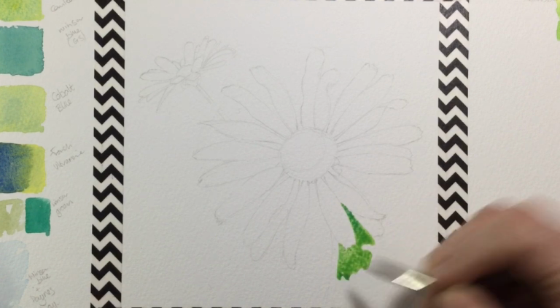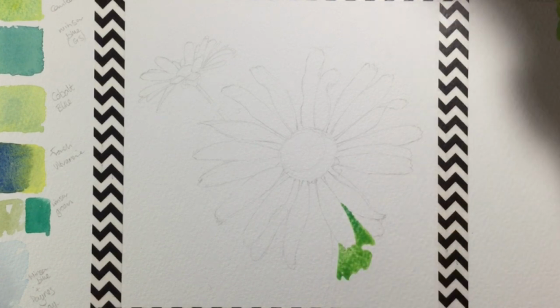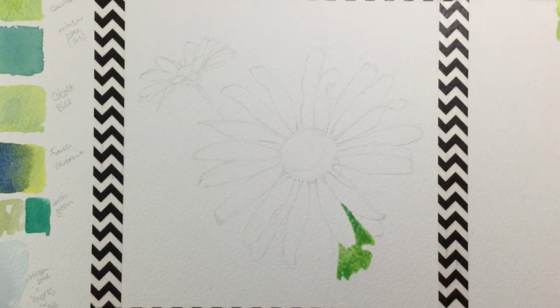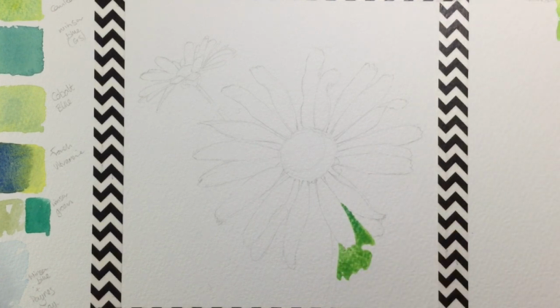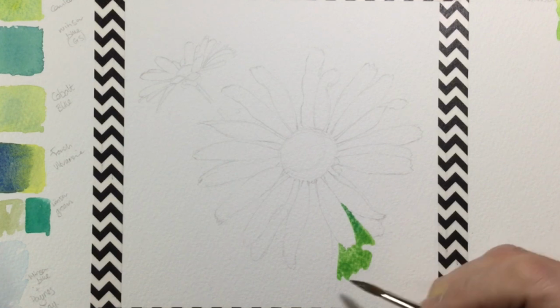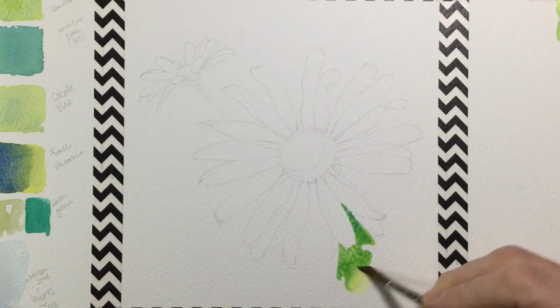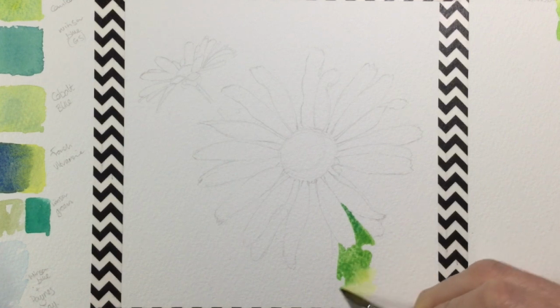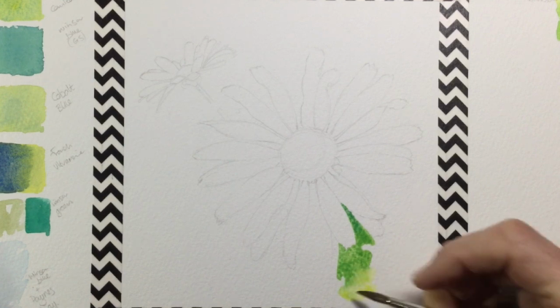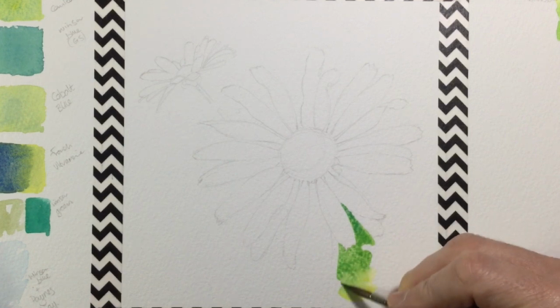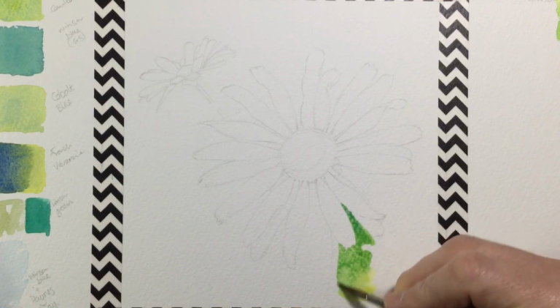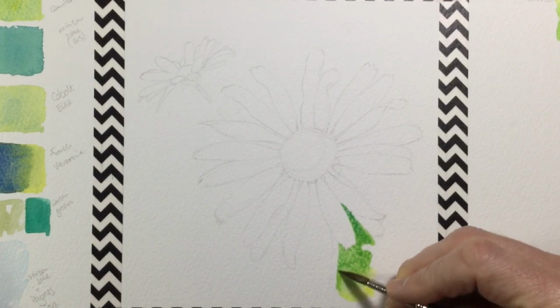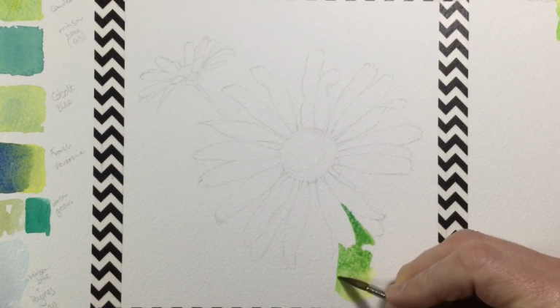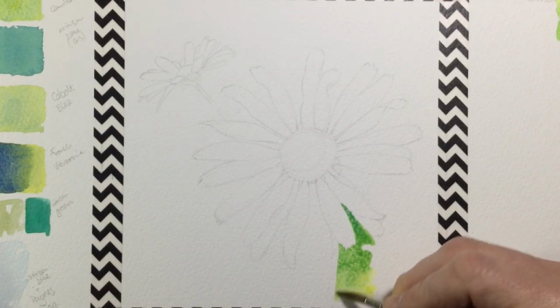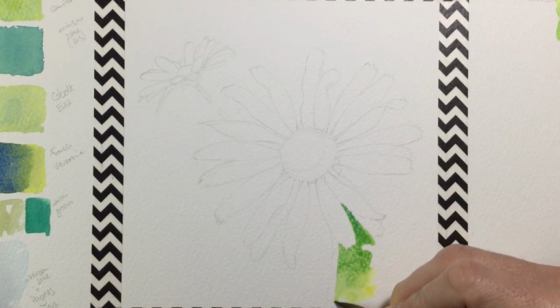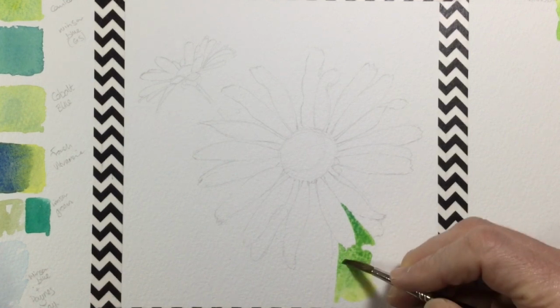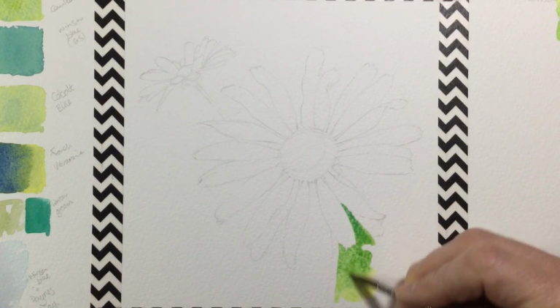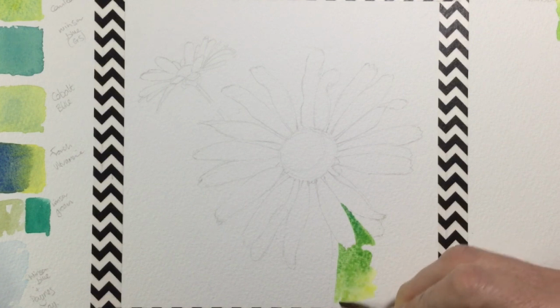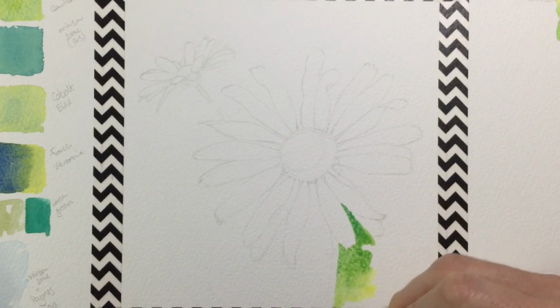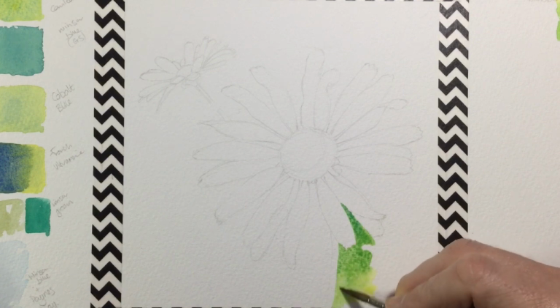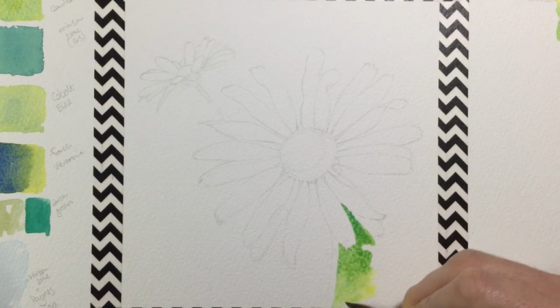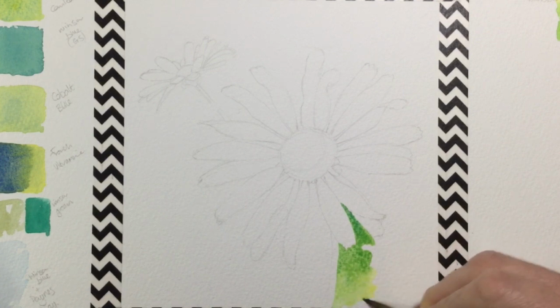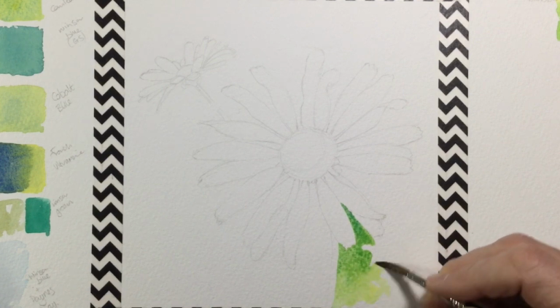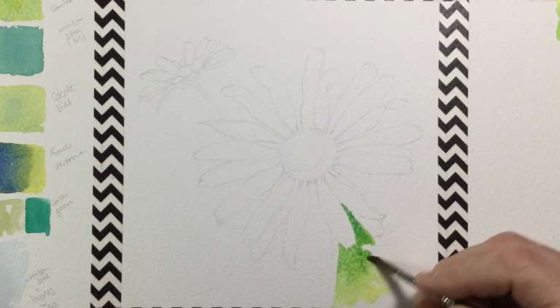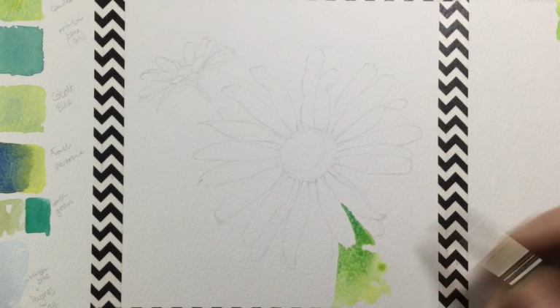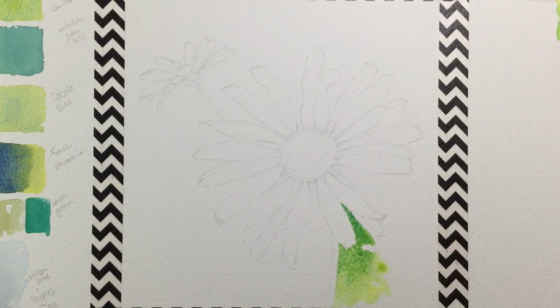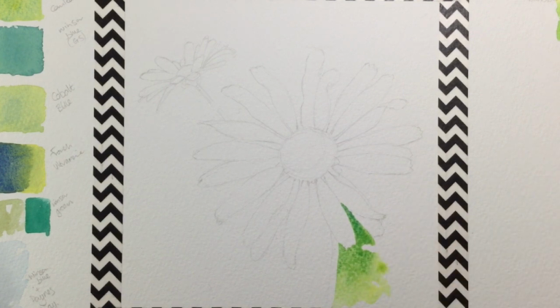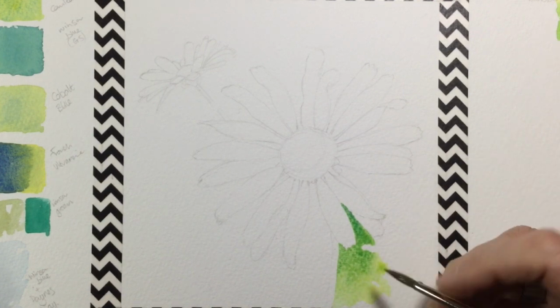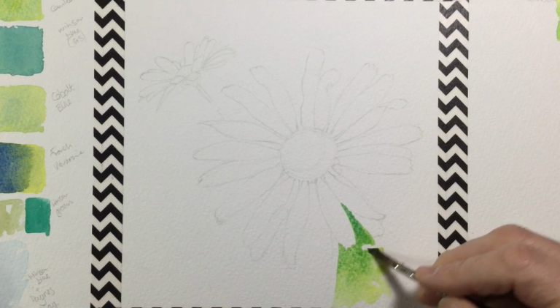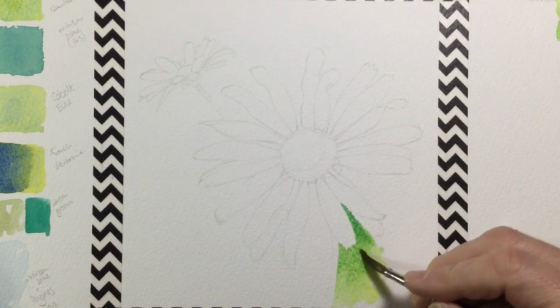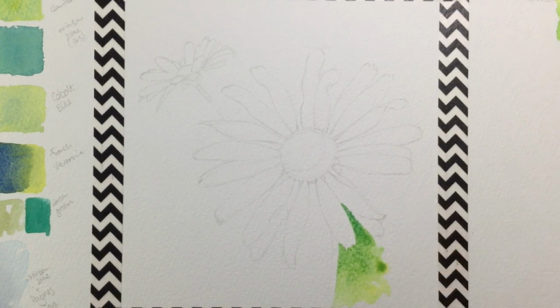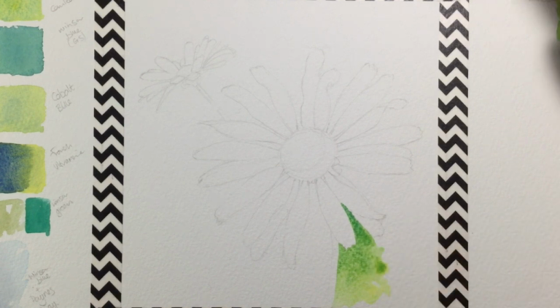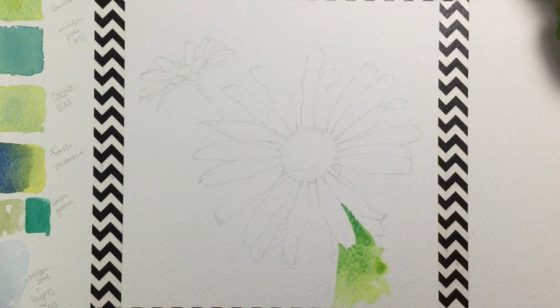I can manipulate the colors a bit with the brush, but I'm relying on the fact that when I put on the green, the blue, or even a big burst of yellow, they're going to run together and blend anyway without me having to manipulate them too much.